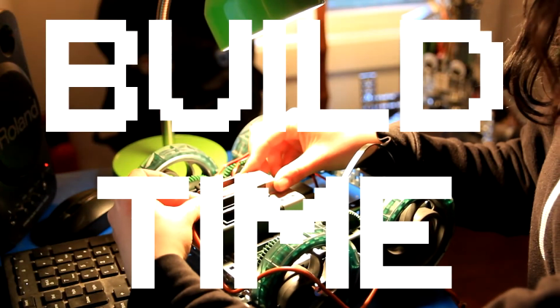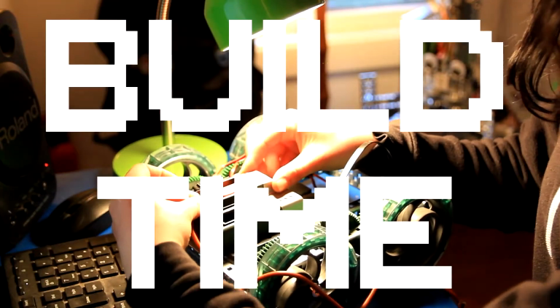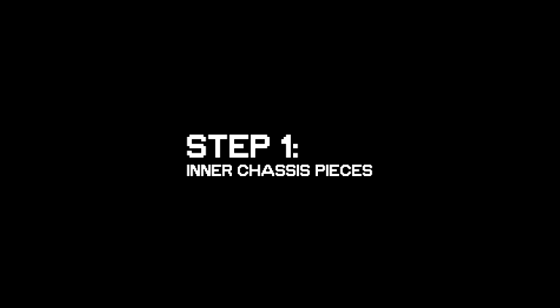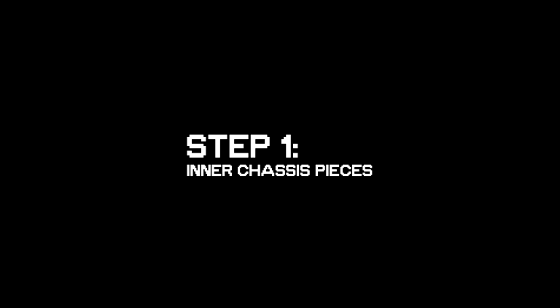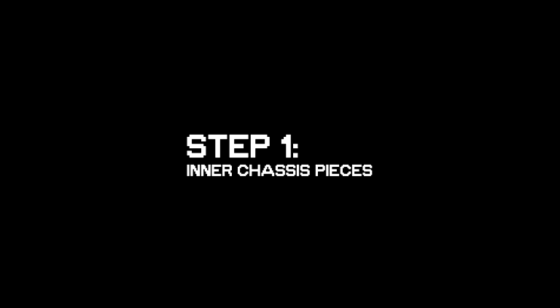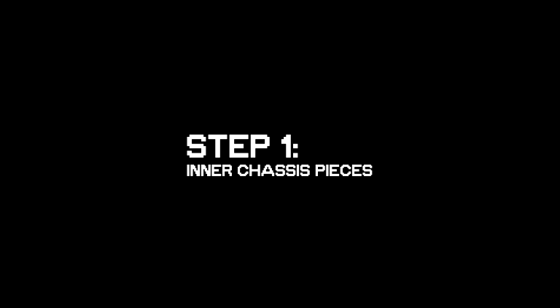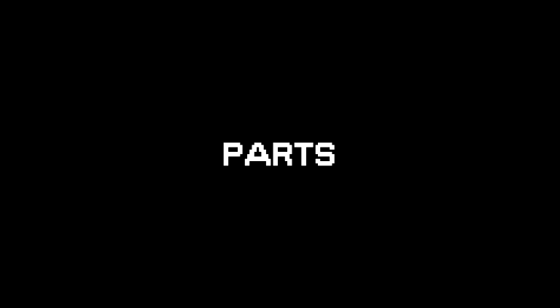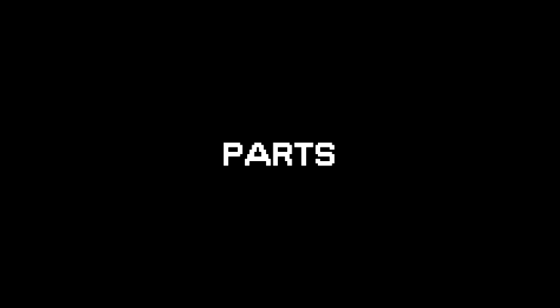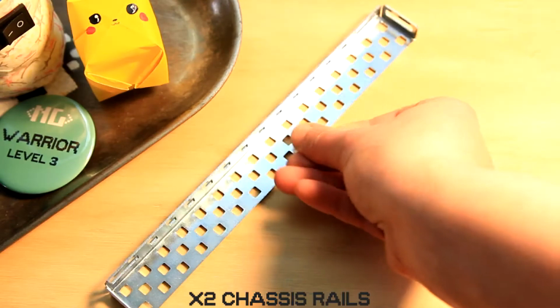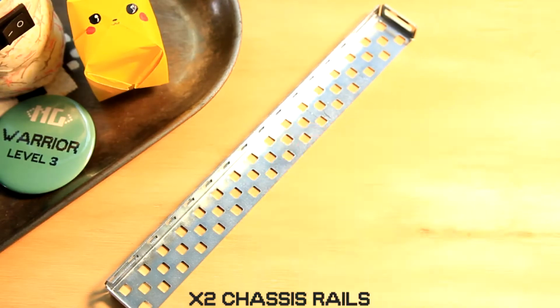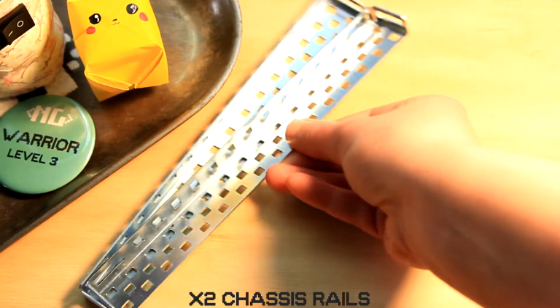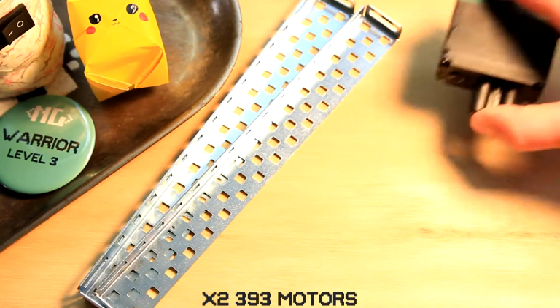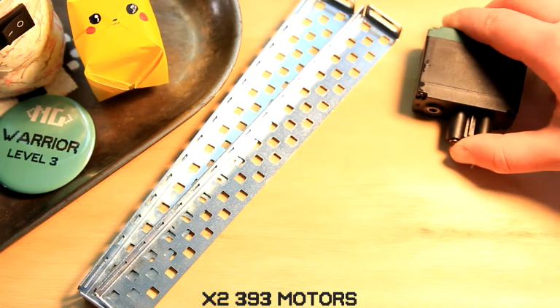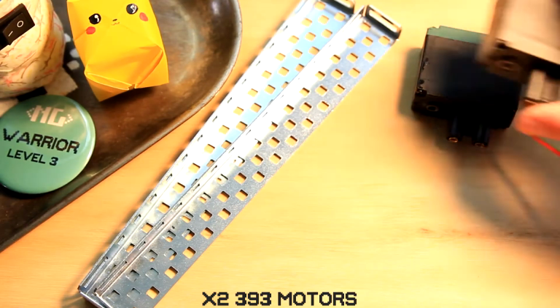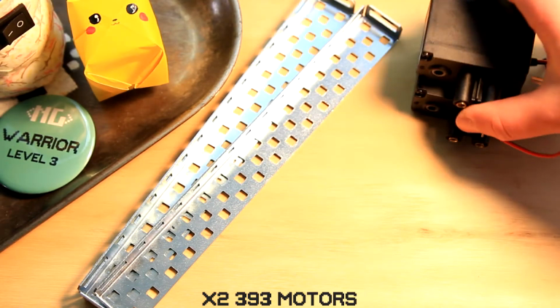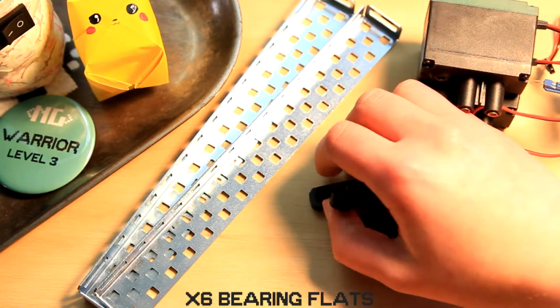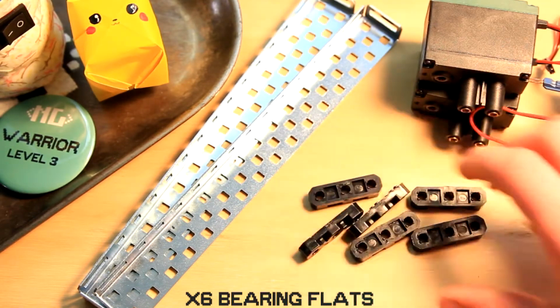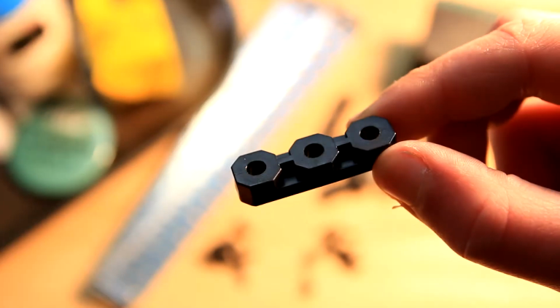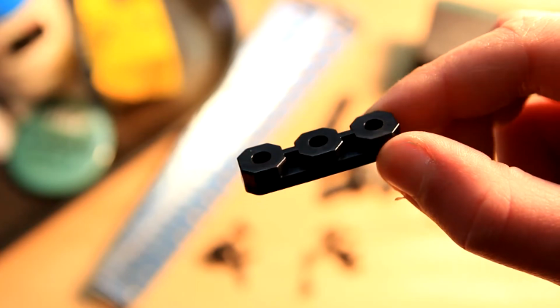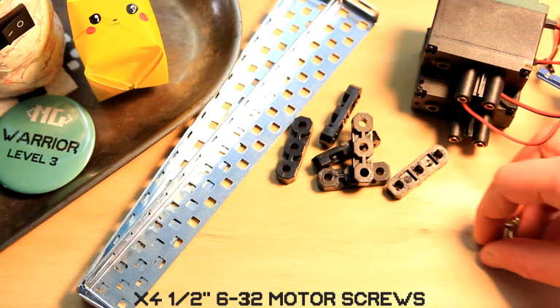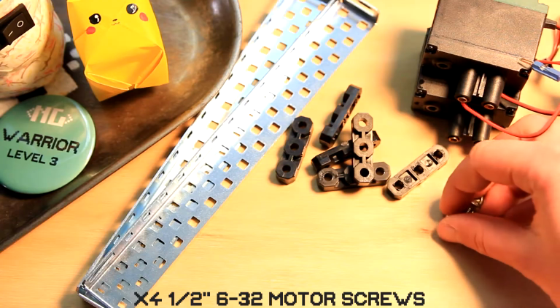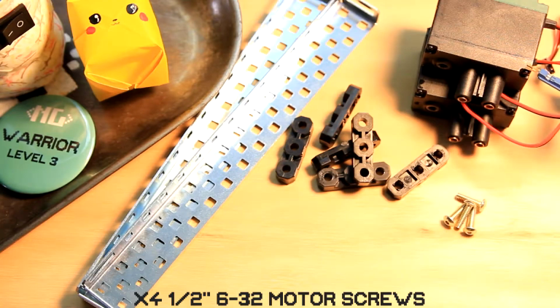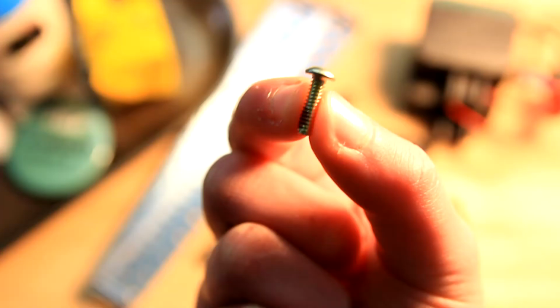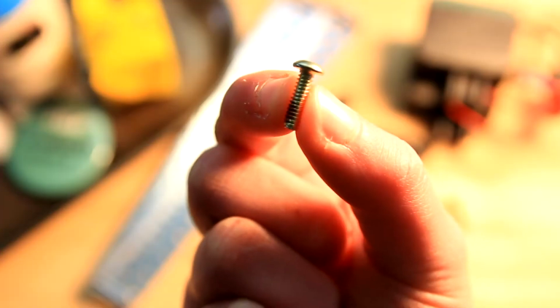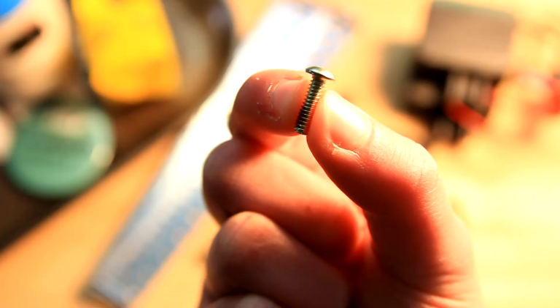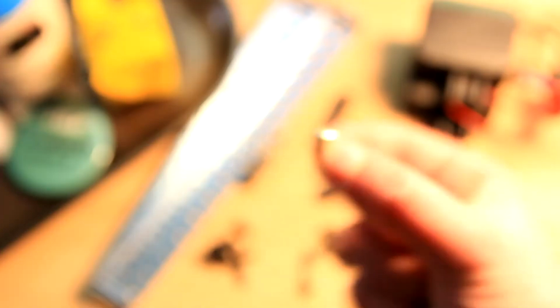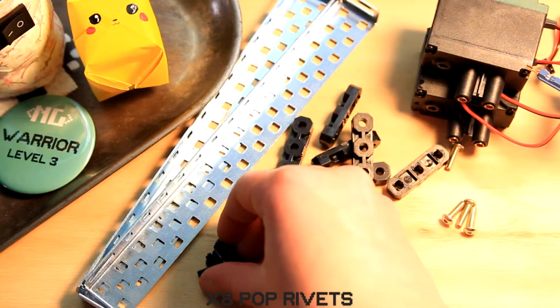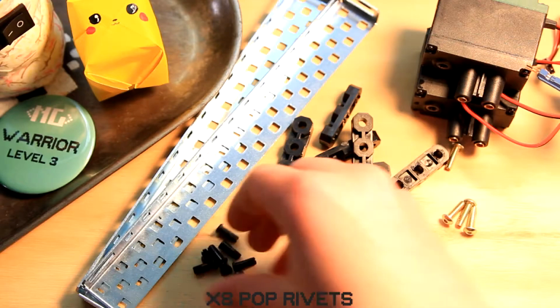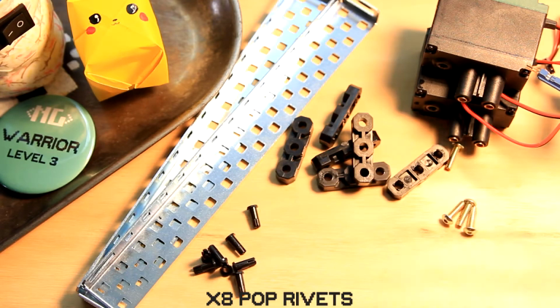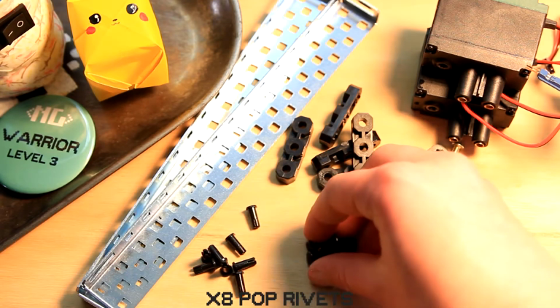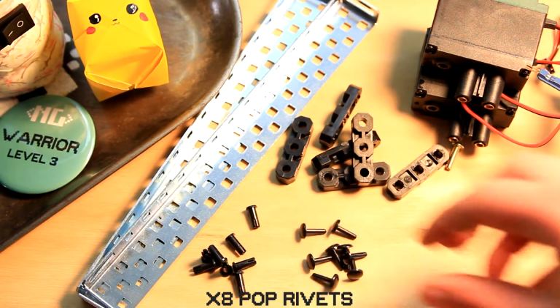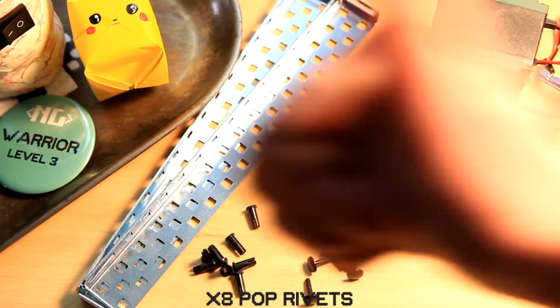Step 1: Let's build the inner chassis pieces. Go ahead and pull out 2 chassis rails, 2 393 motors, 6 bearing flats, 4 half inch 6-32 motor screws, 8 pop rivets, and both the top and bottom piece.